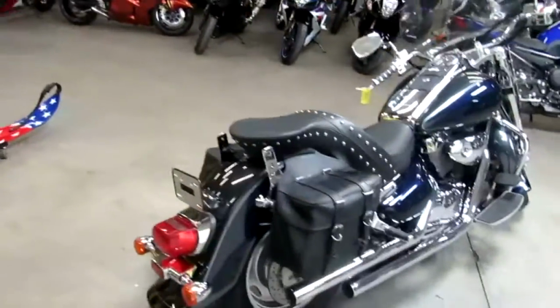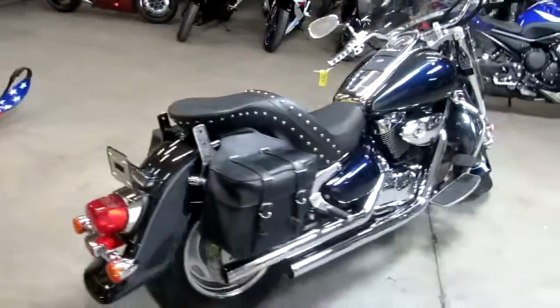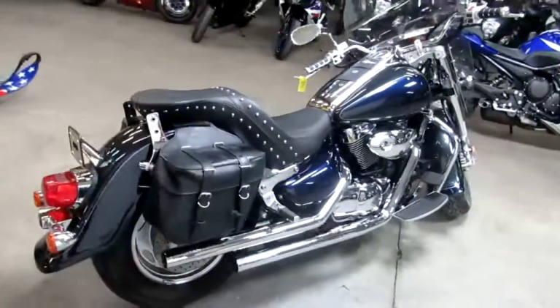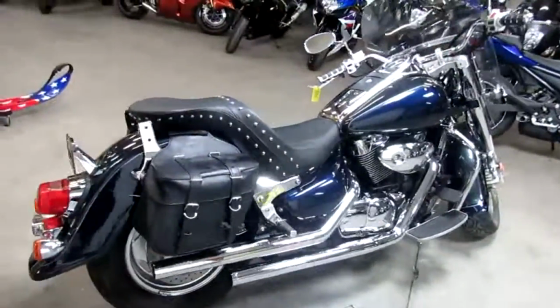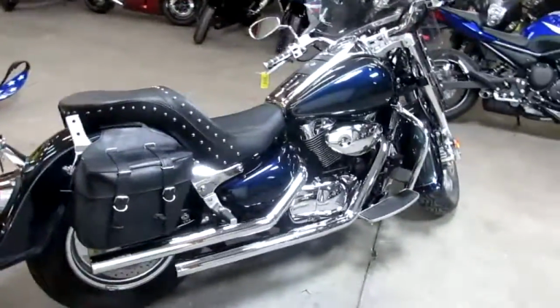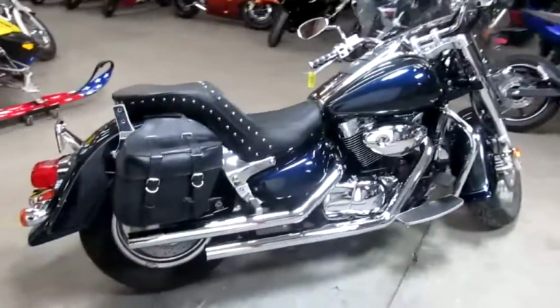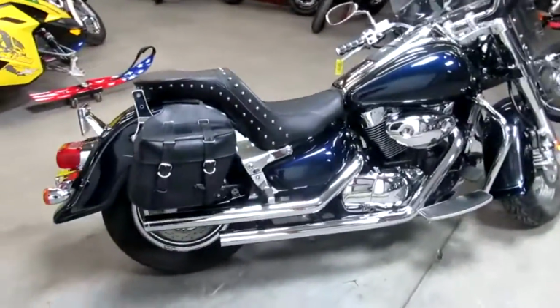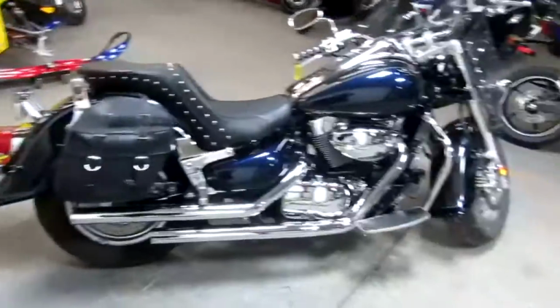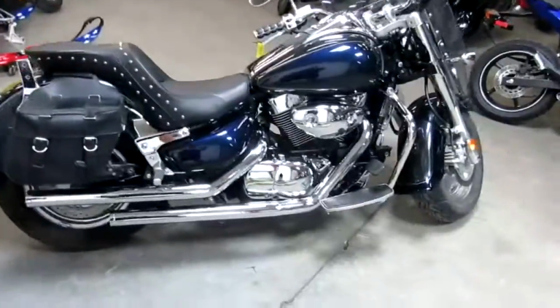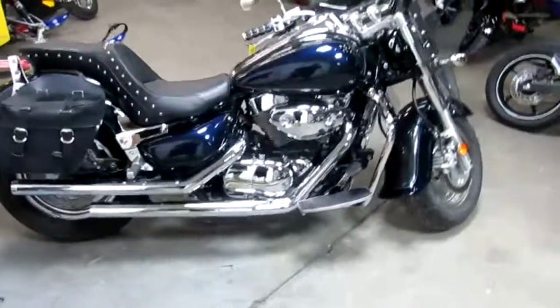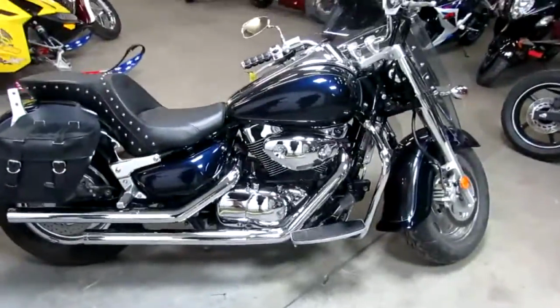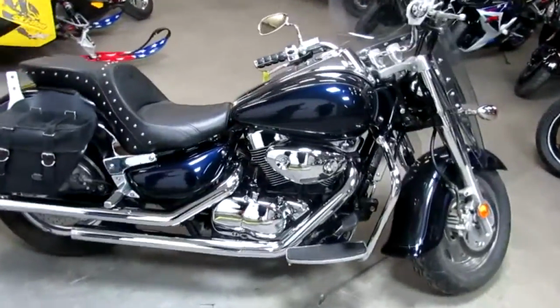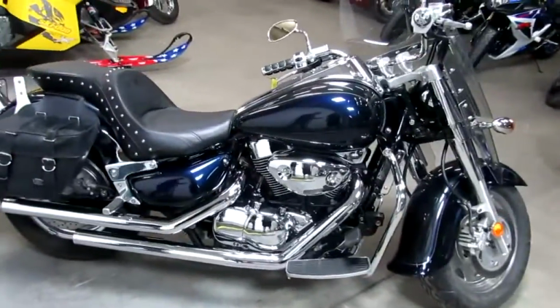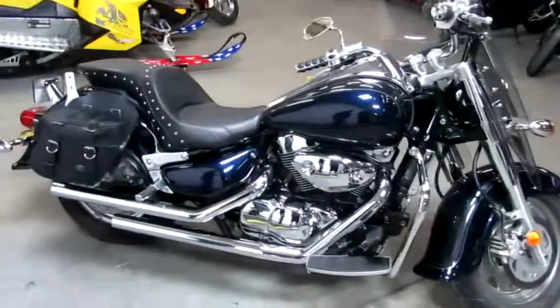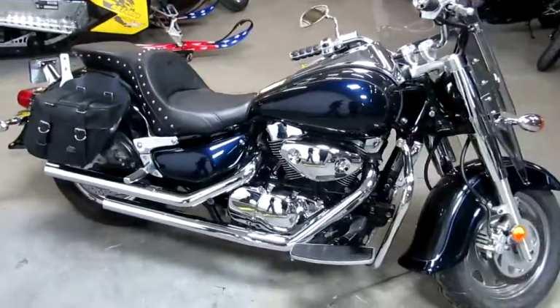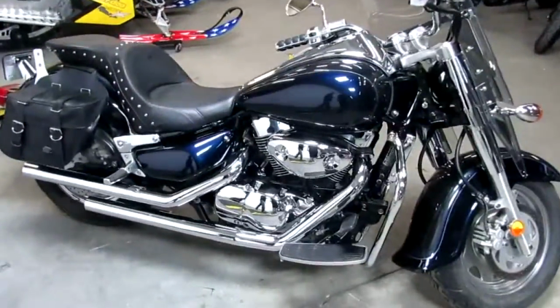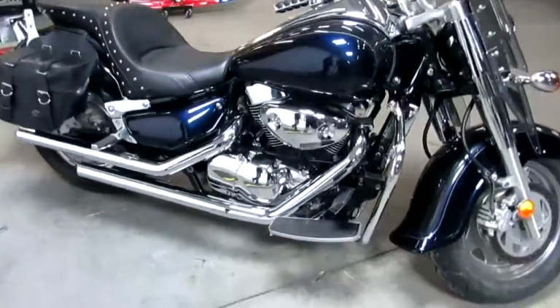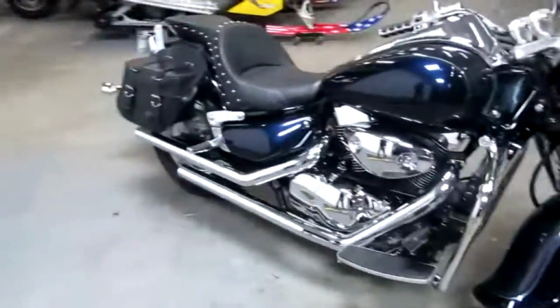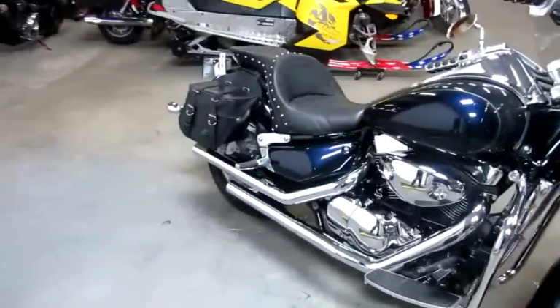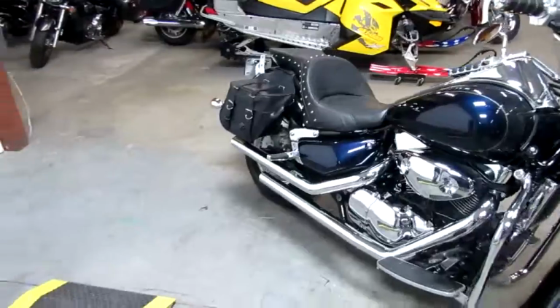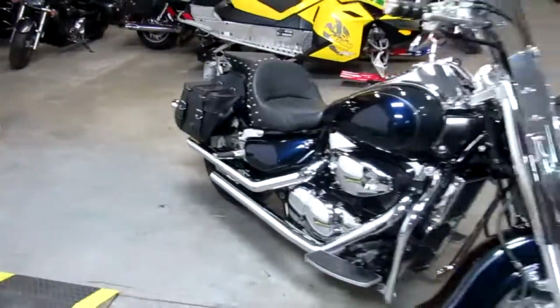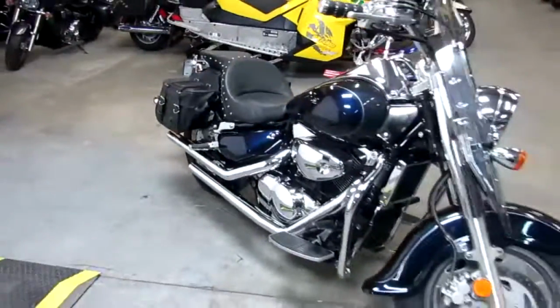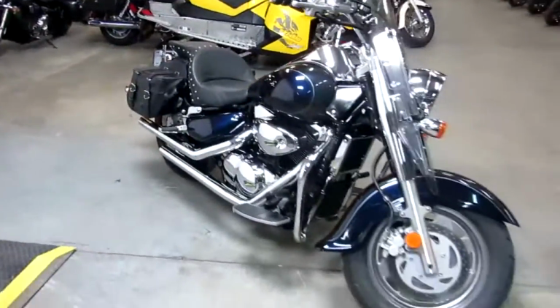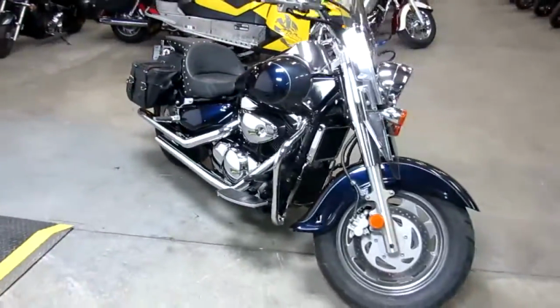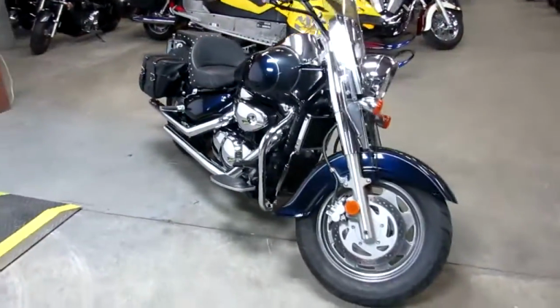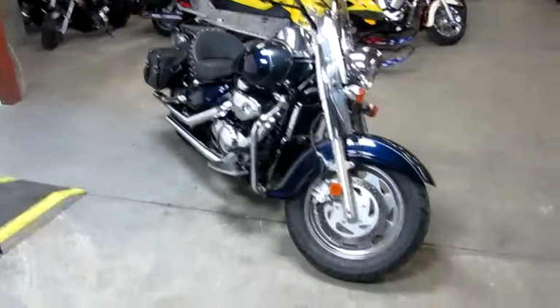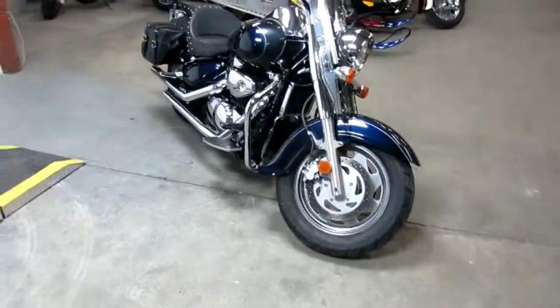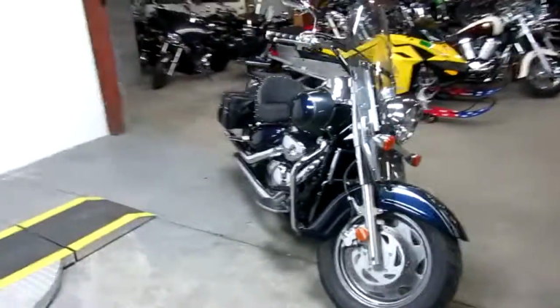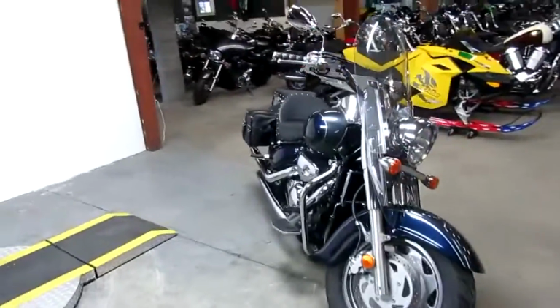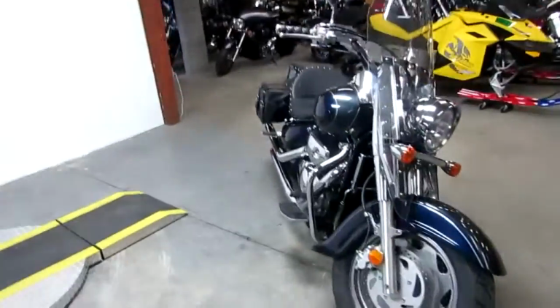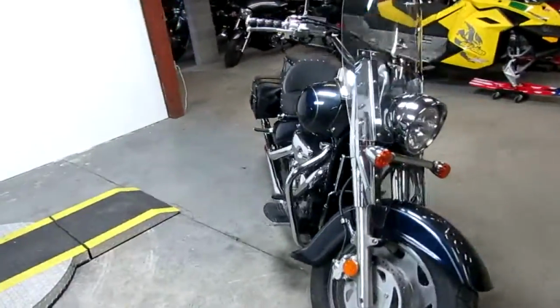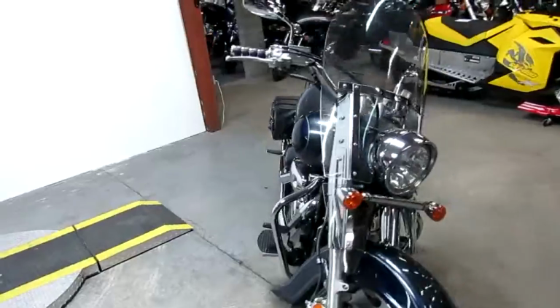This bike's only got 8,983 miles — one good looking bike. It's got the windshield, saddlebags, floorboards, and it's got the hard tour pack. It's not in the picture but we have it. And it's got the Cobra exhaust, which makes this big bore cruiser come to life.